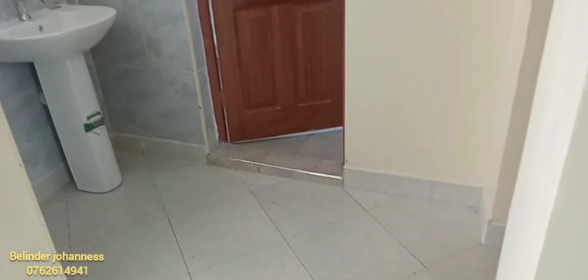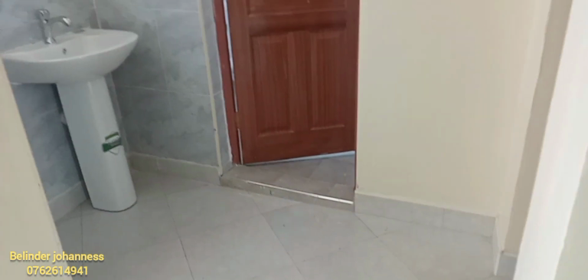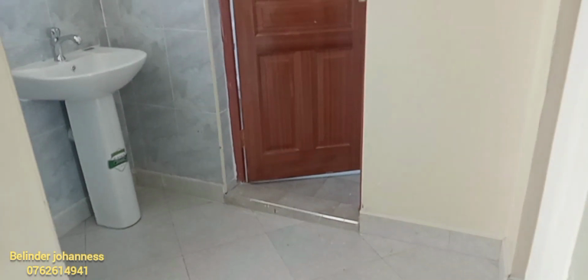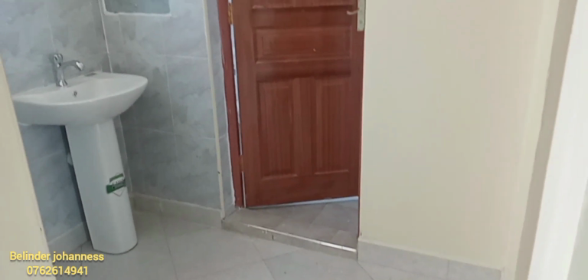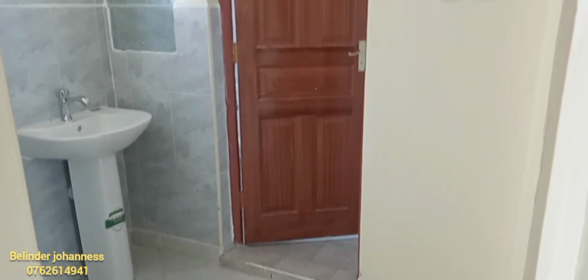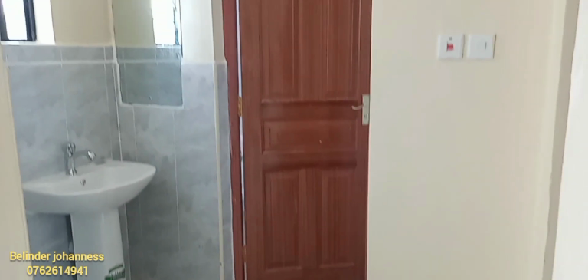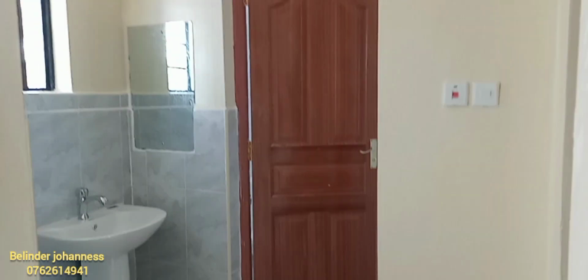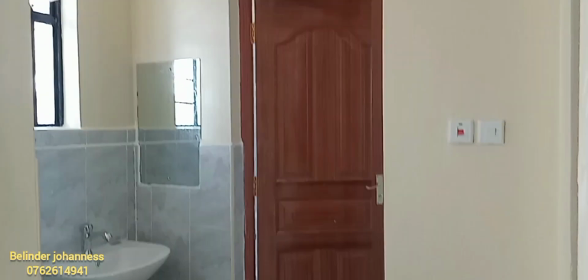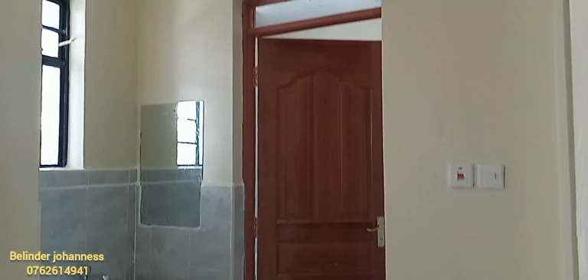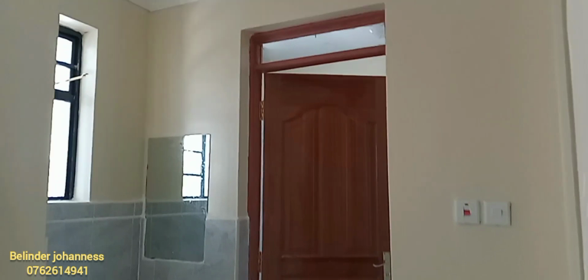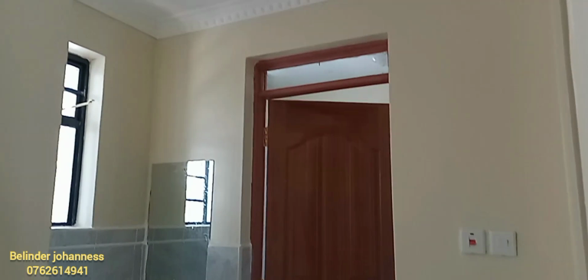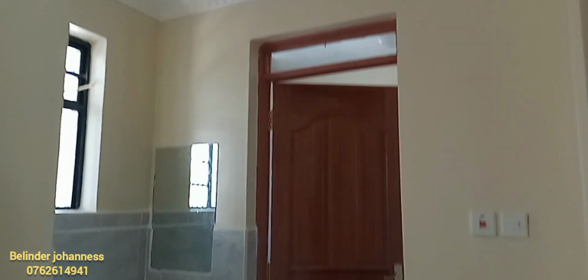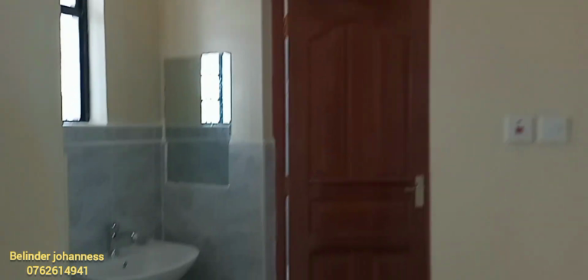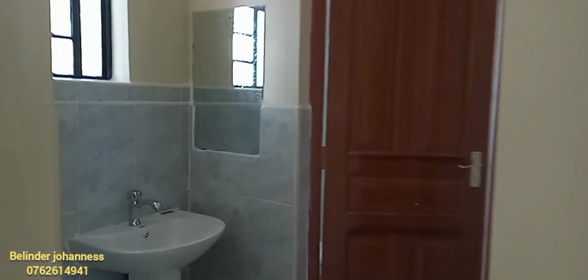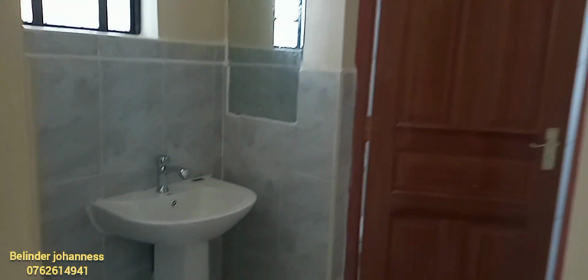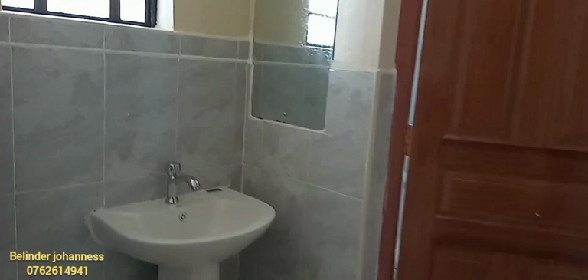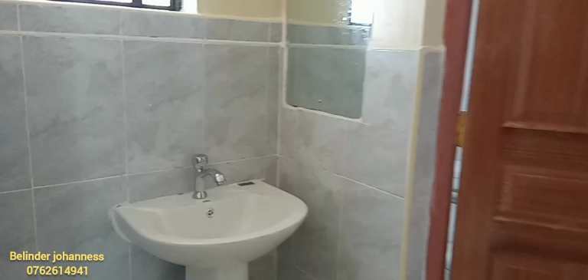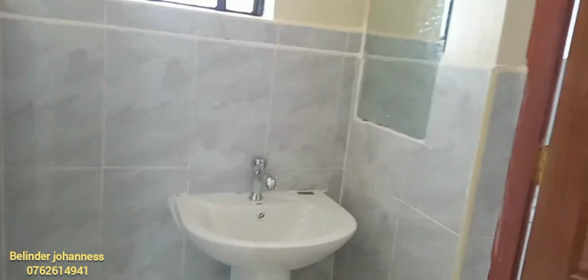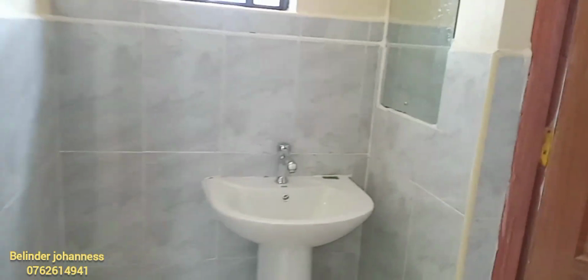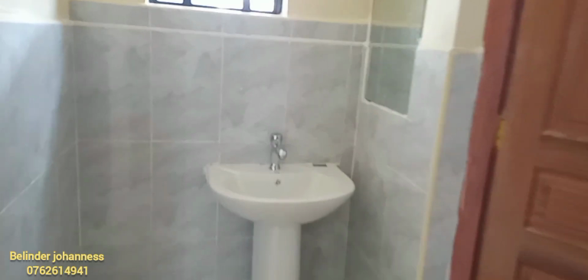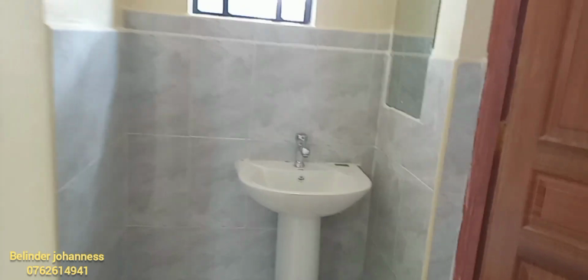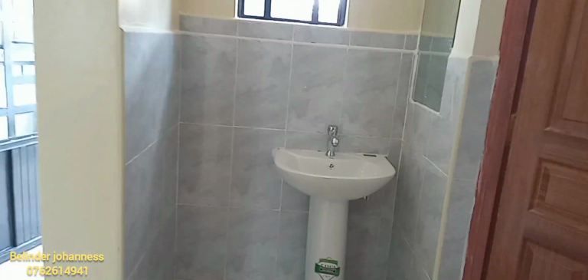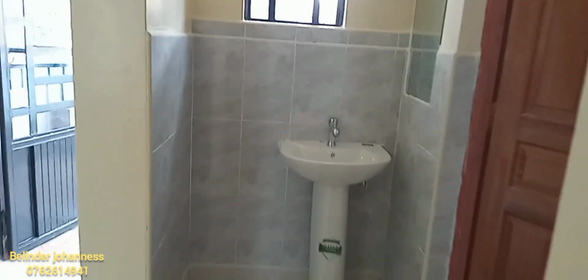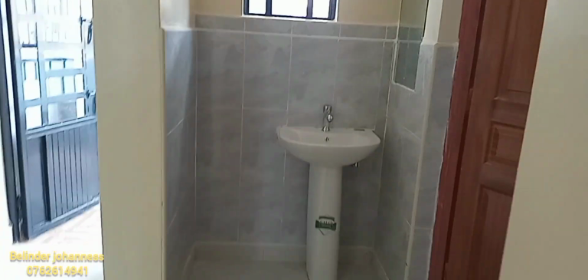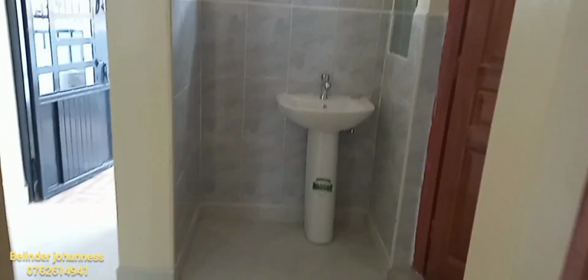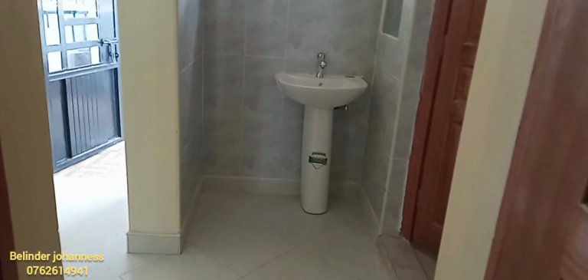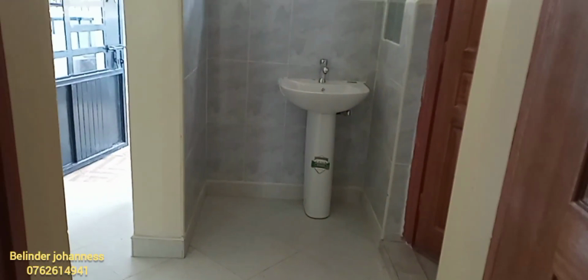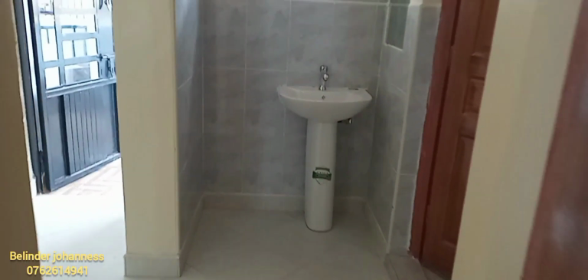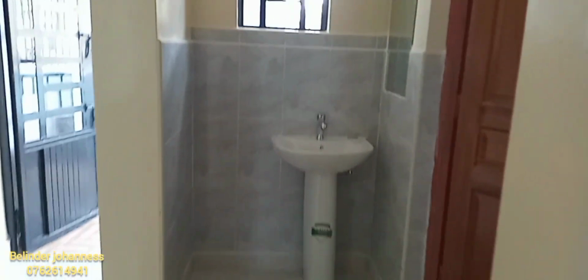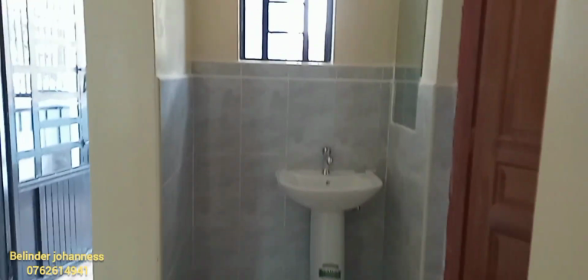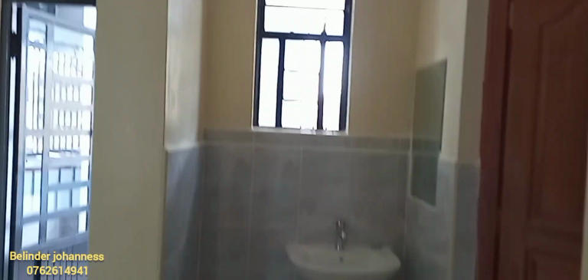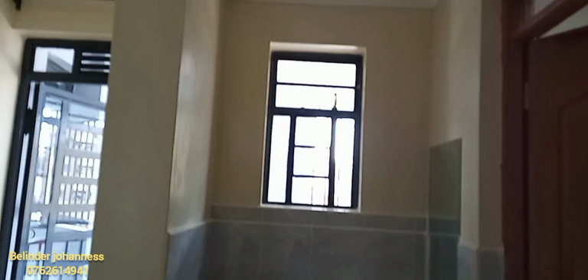From the kitchen space, we're heading to our combined bathroom space. Just before you get in, there is a space where we have a sink and a mirror, as compared to the closed kitchen area where we had no such space. What do you think about this open kitchen?